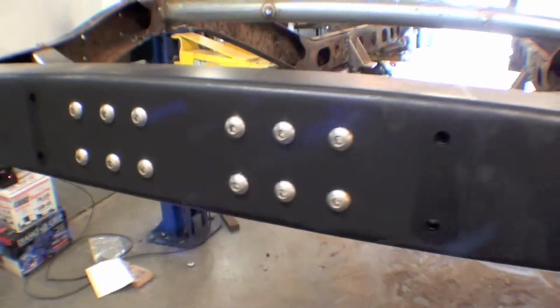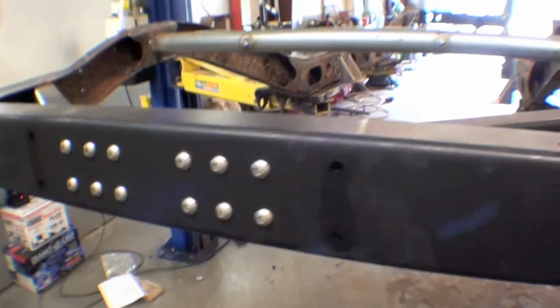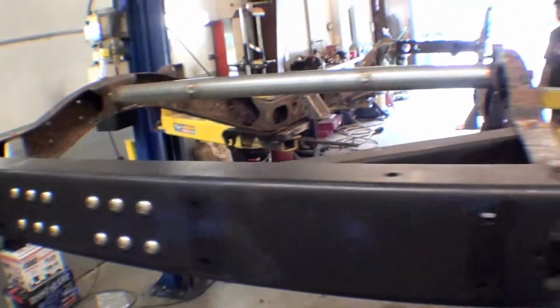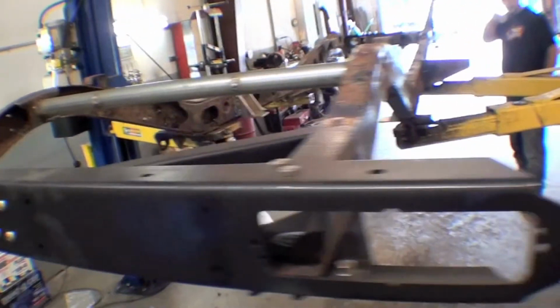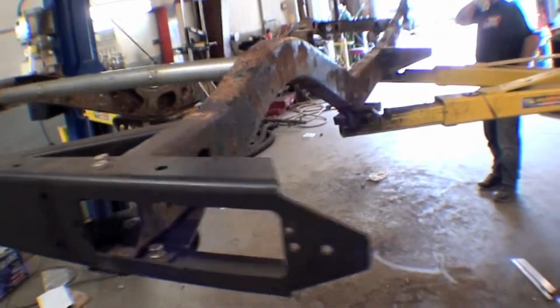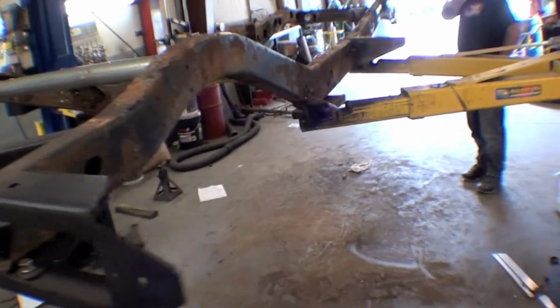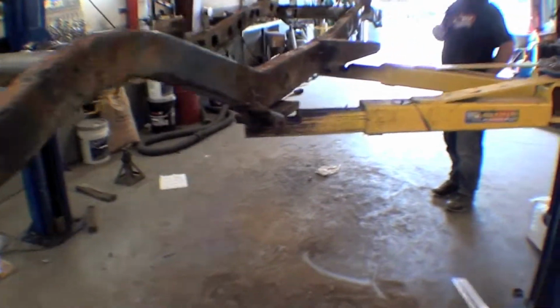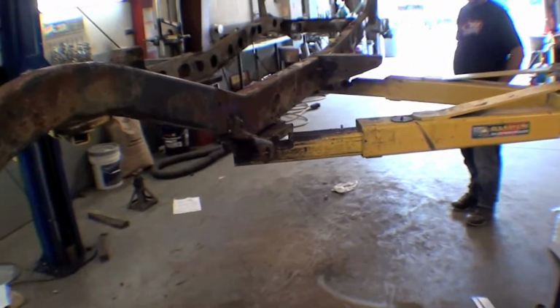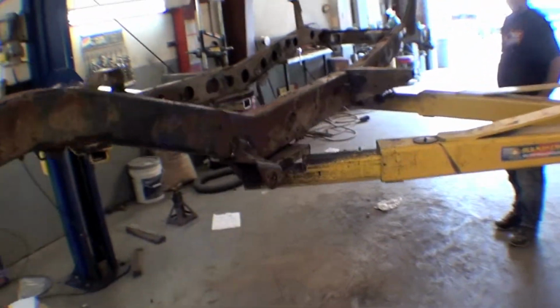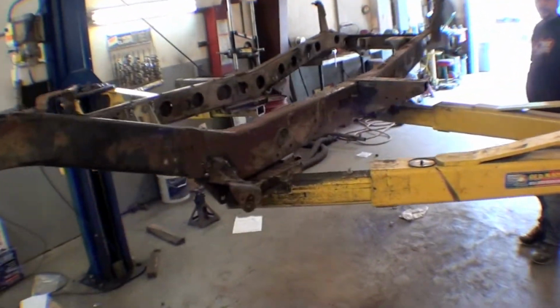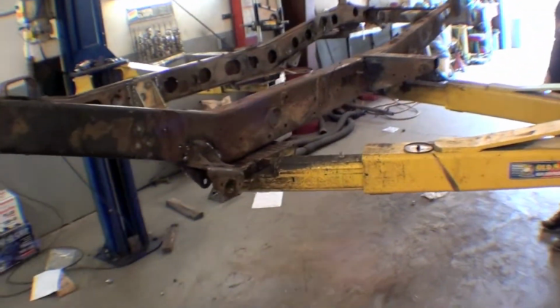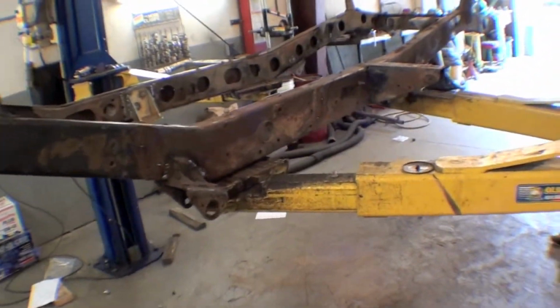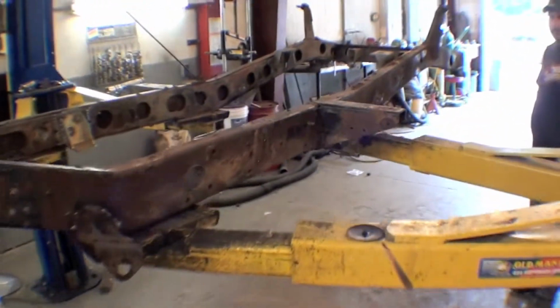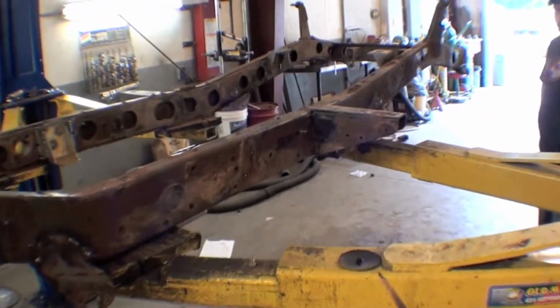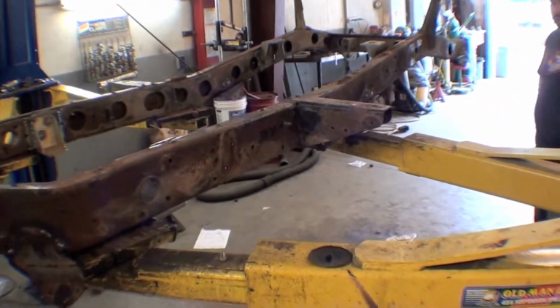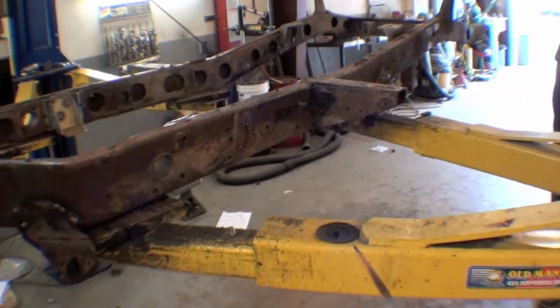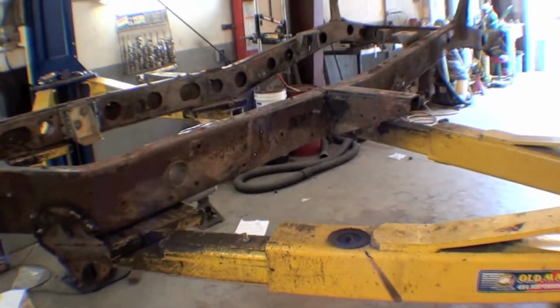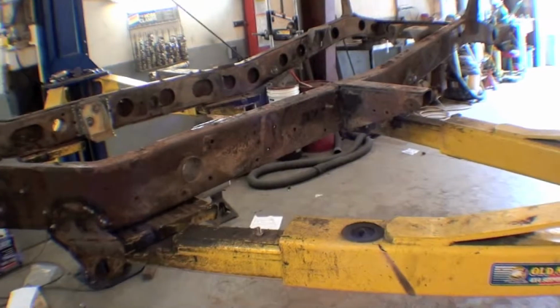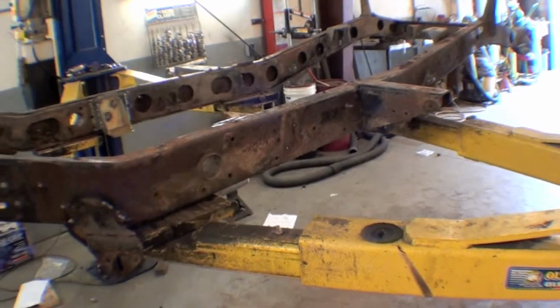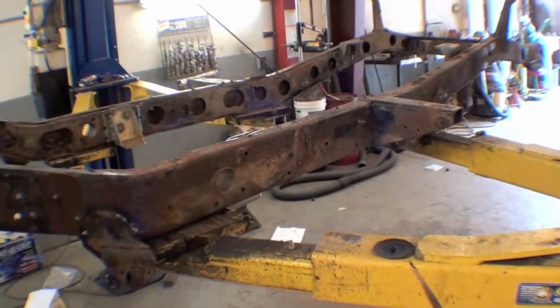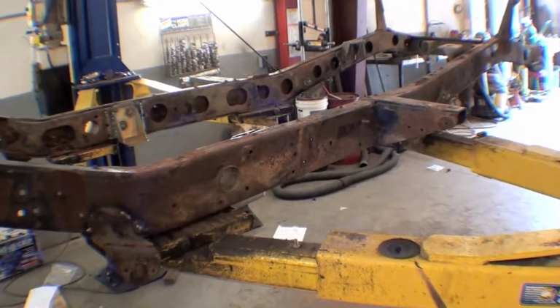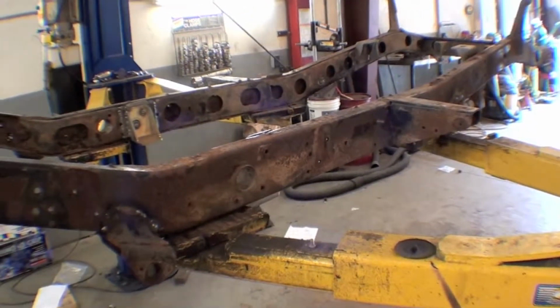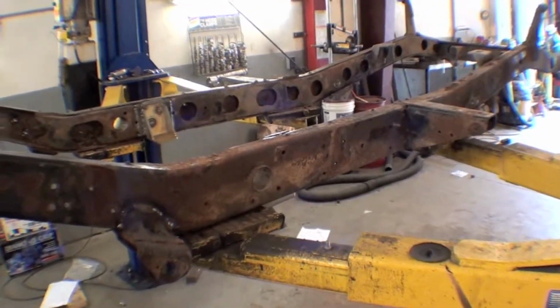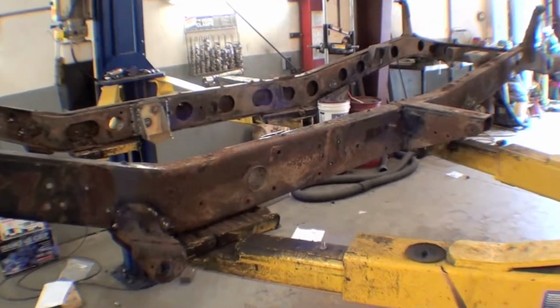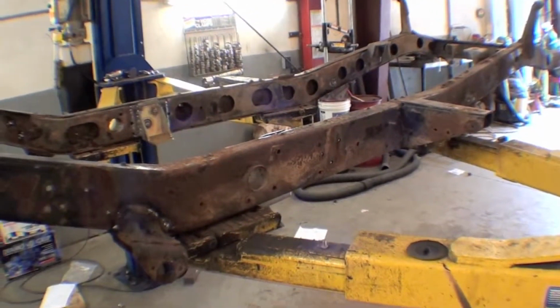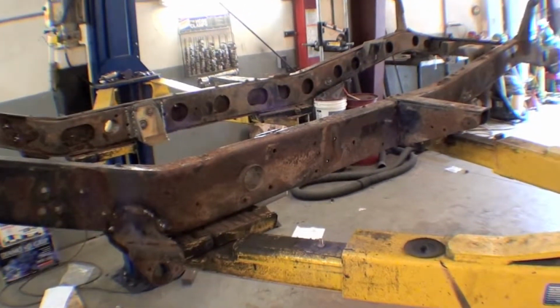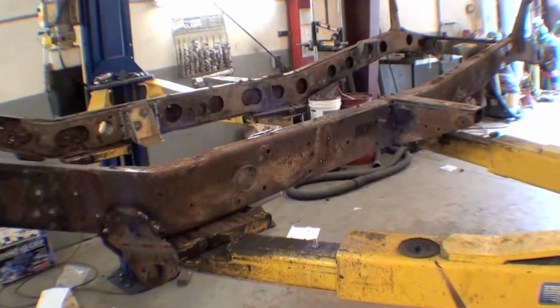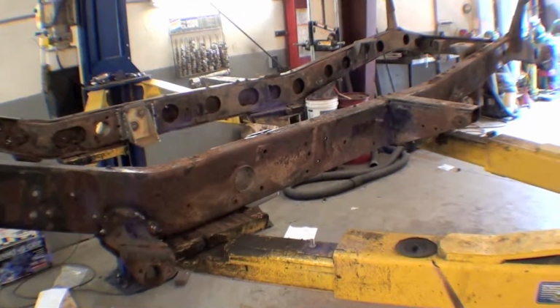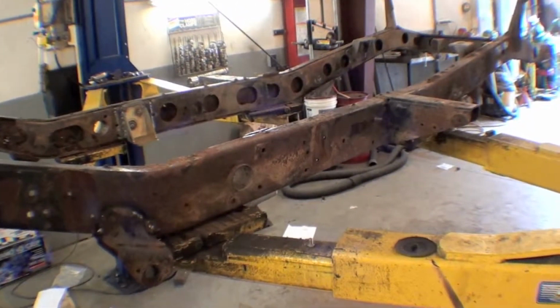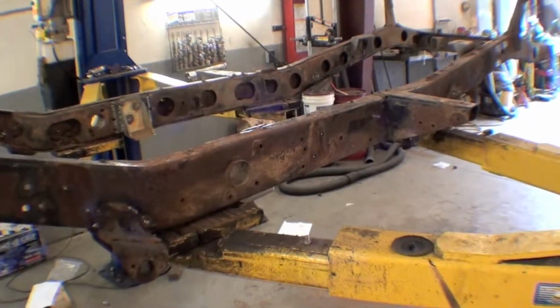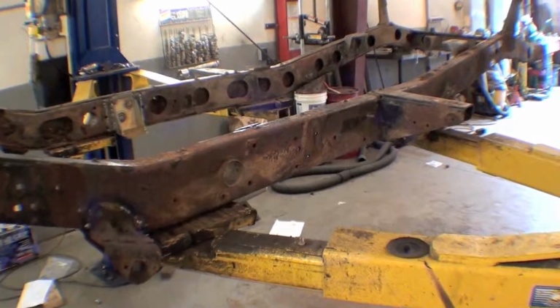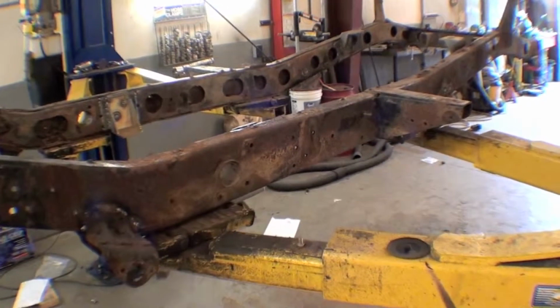This will all be sandblasted and brought back. We were discussing paint color — I think we're going to go with a glossy black to match the rest of the body, because the body is obviously glossy black. So we're going to shoot this in glossy black. I think it will look really sharp.